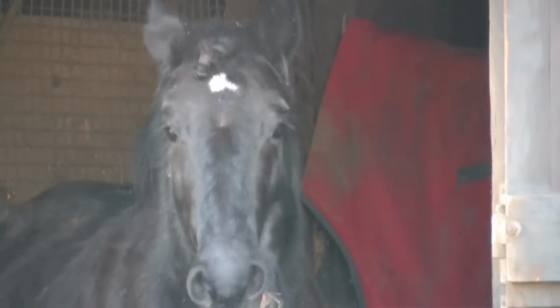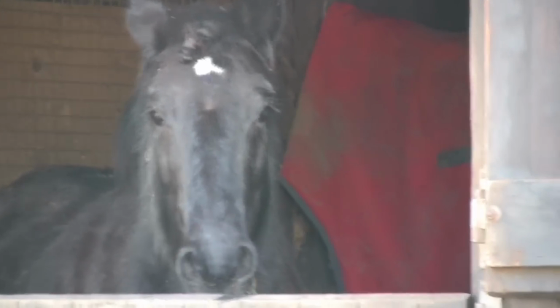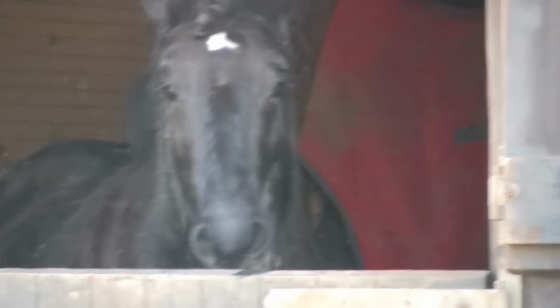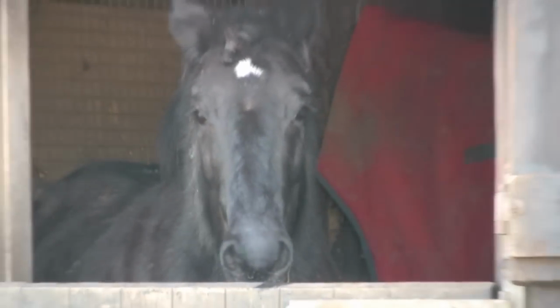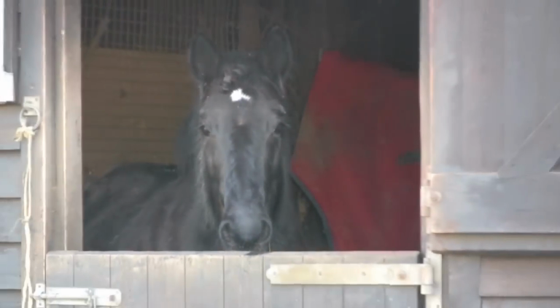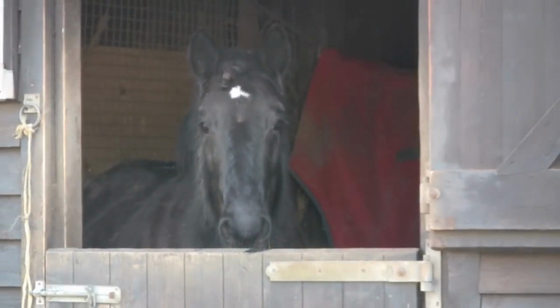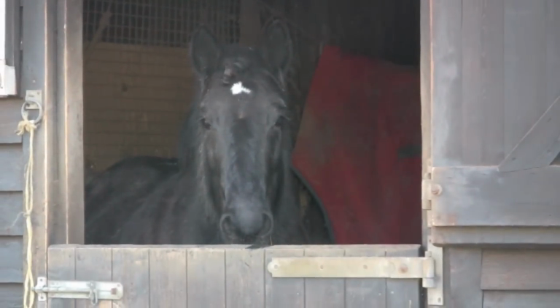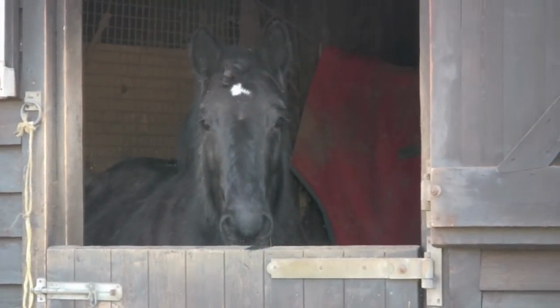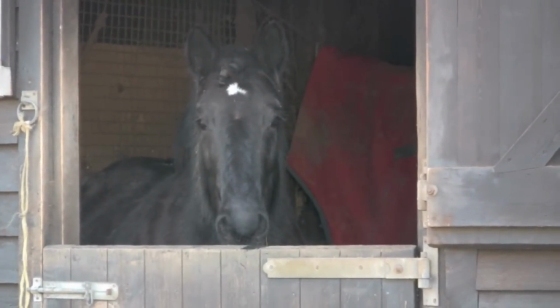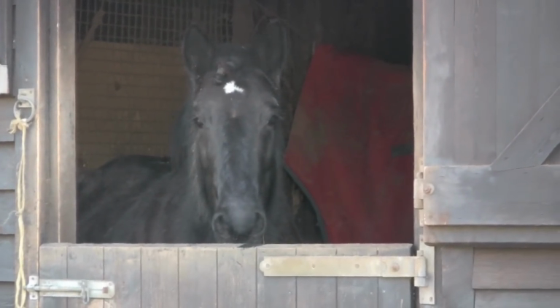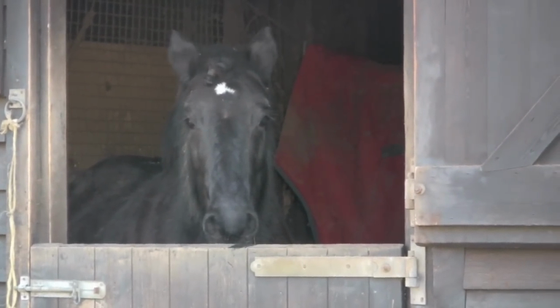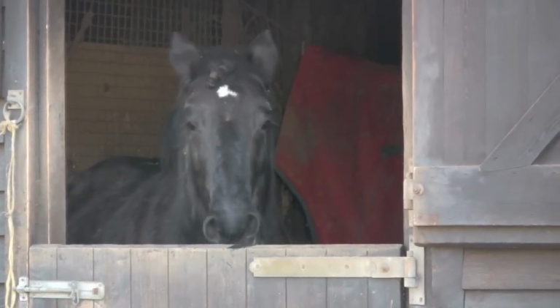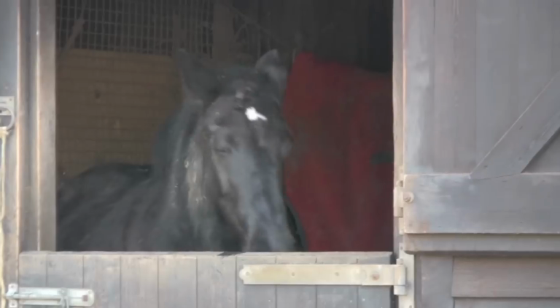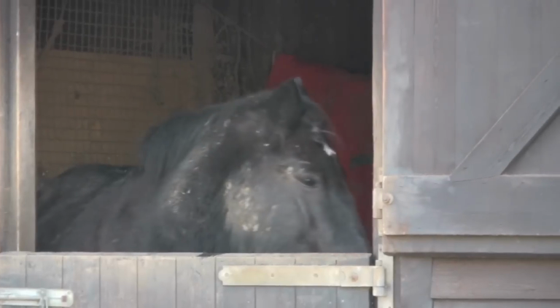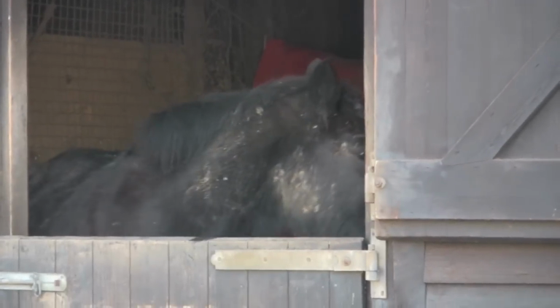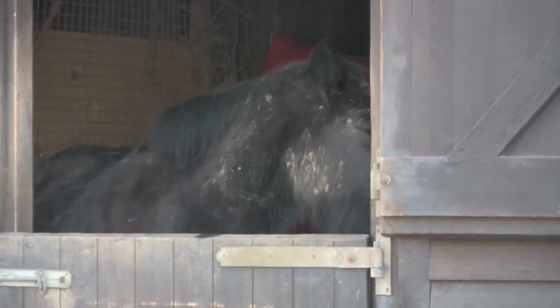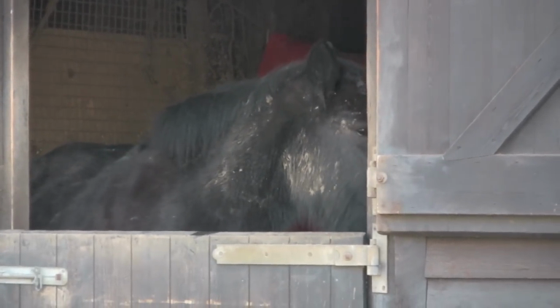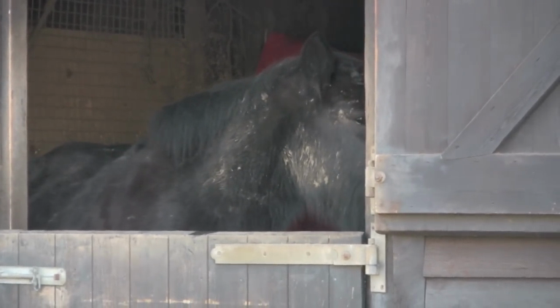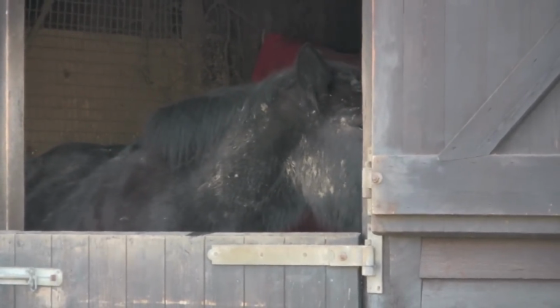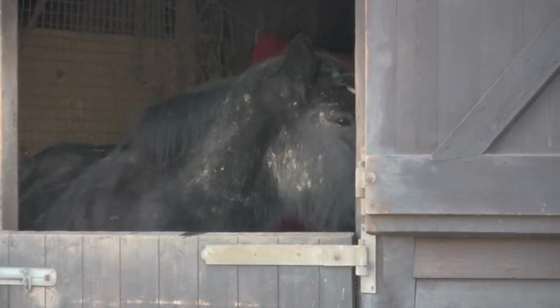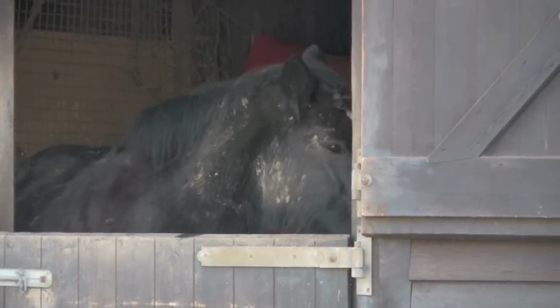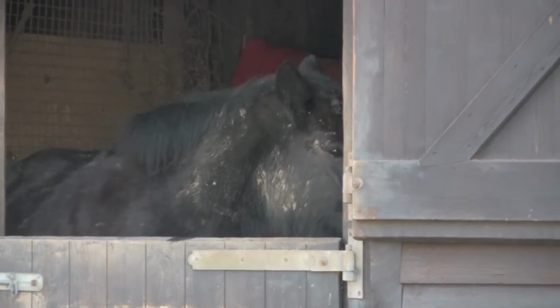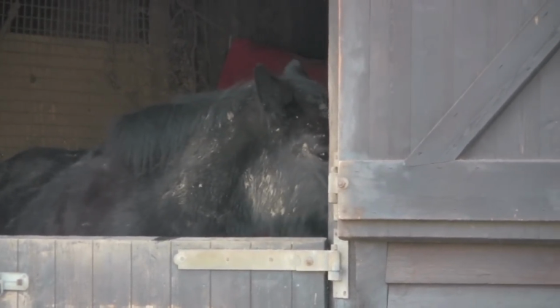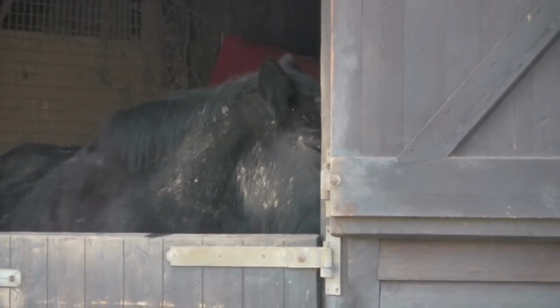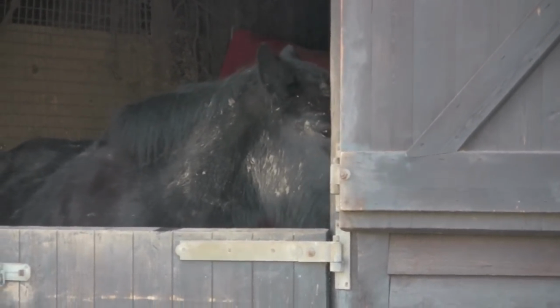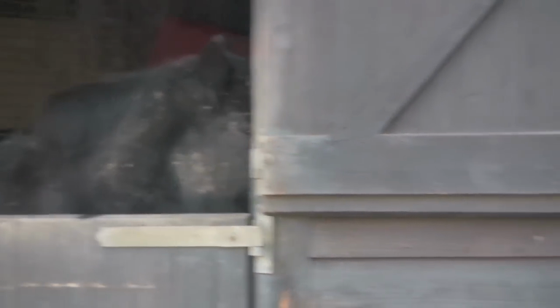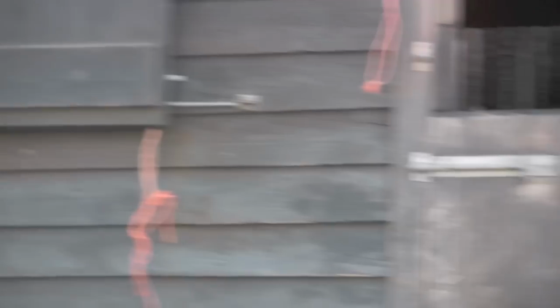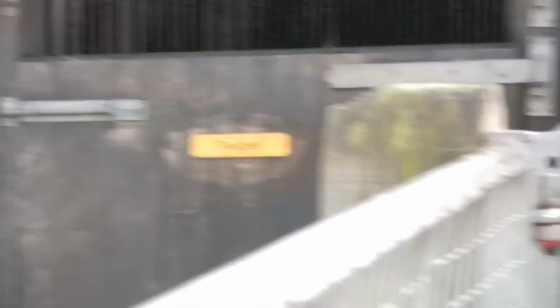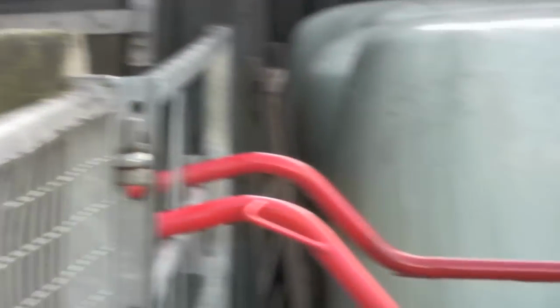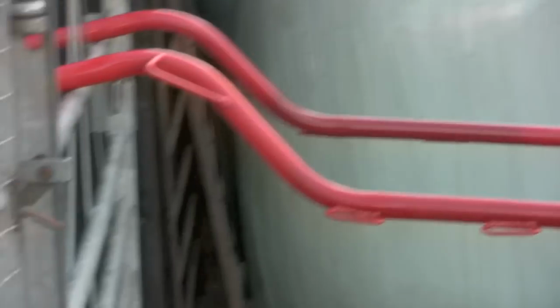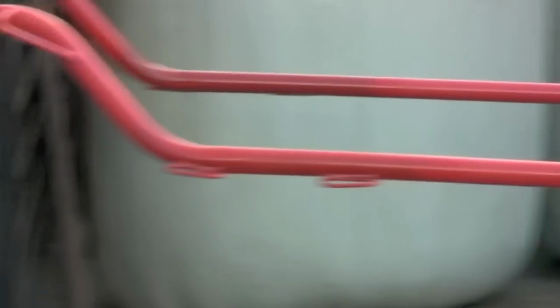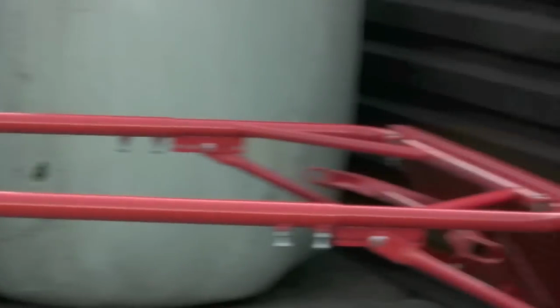She's a big 14-hand hairy Dales pony. She's been out in the field all morning and she's coming in for a bit of hay — there you go.